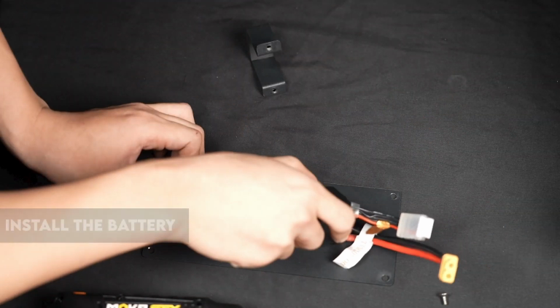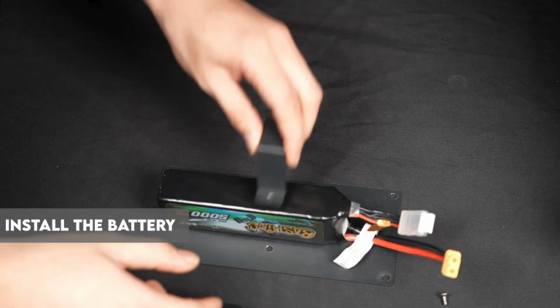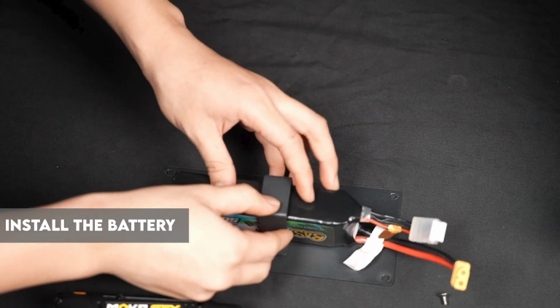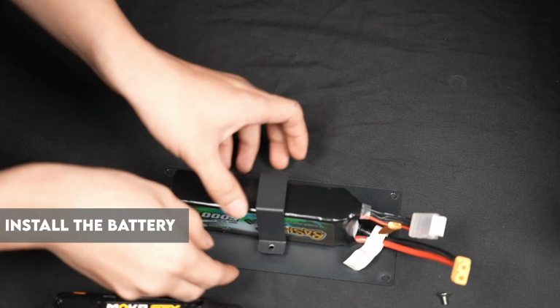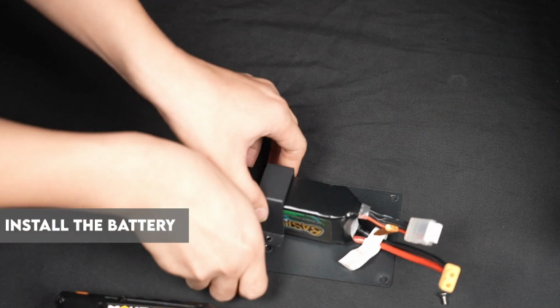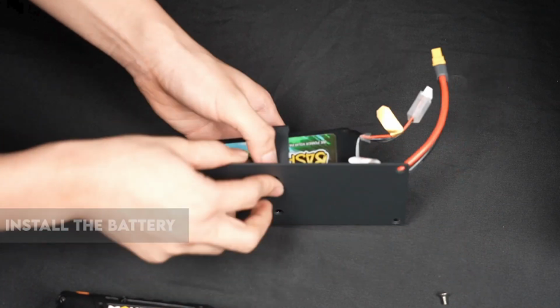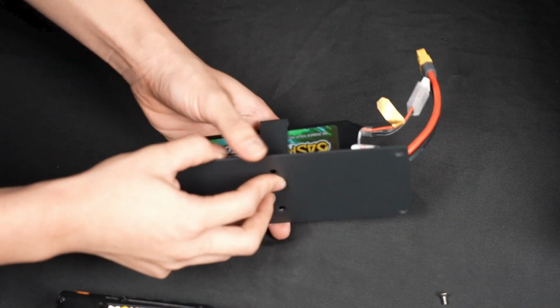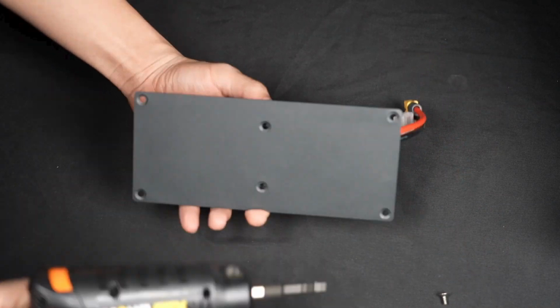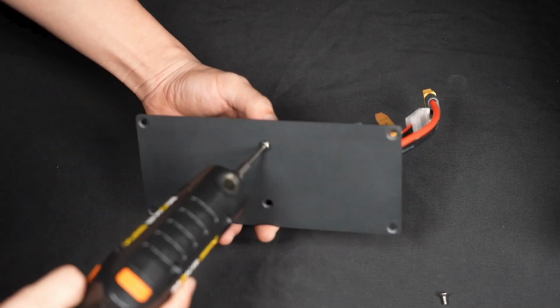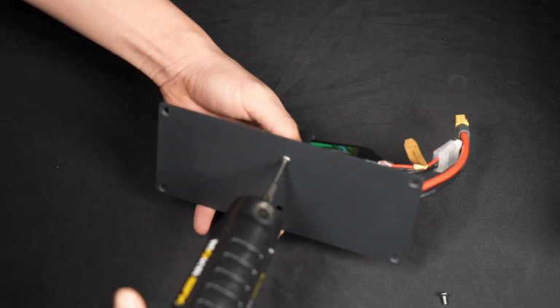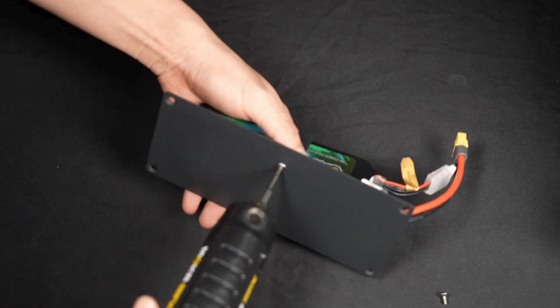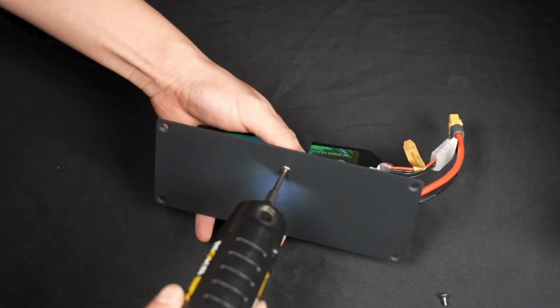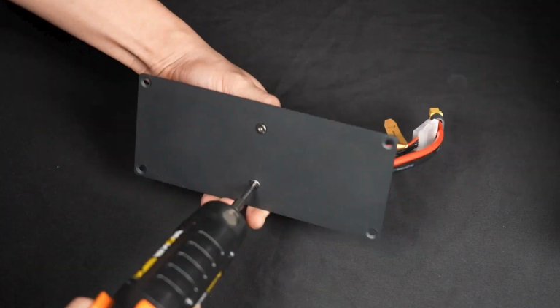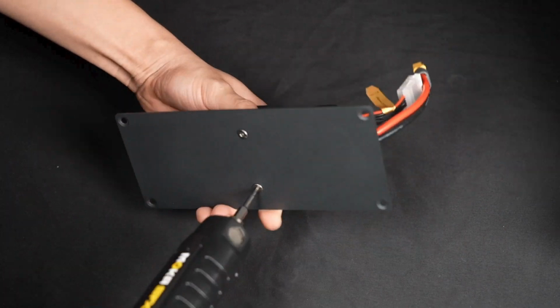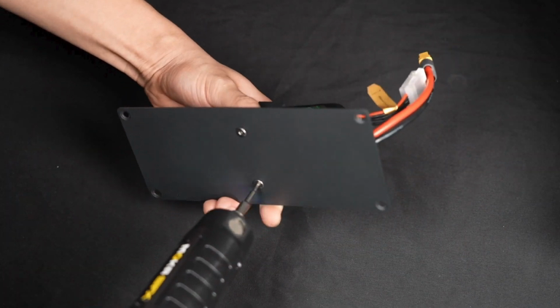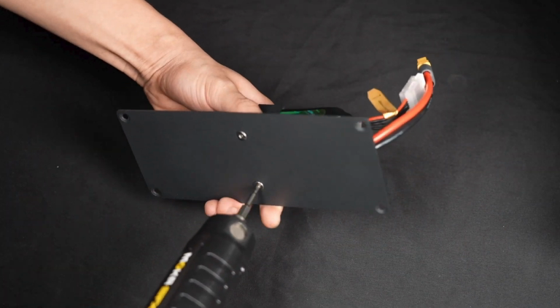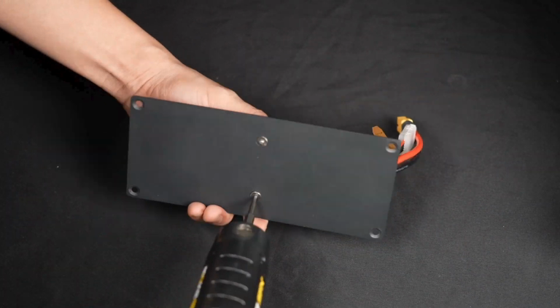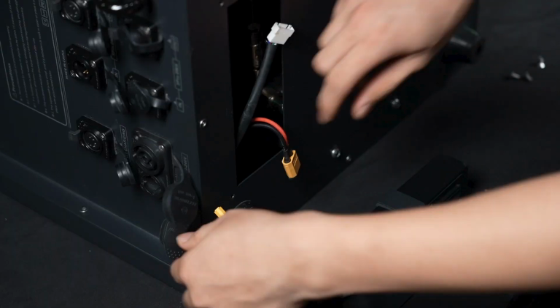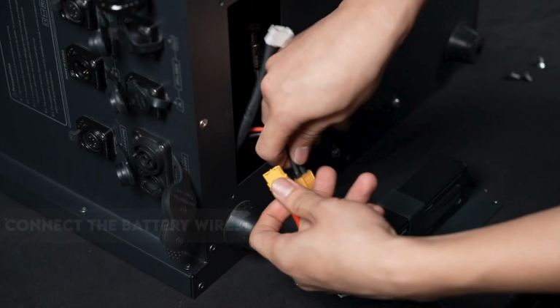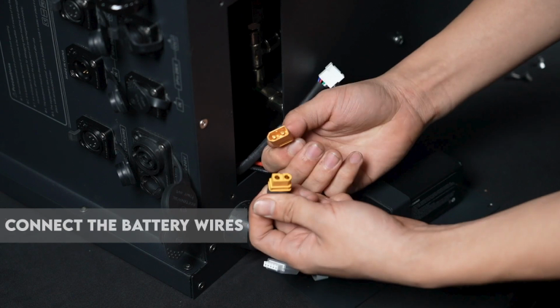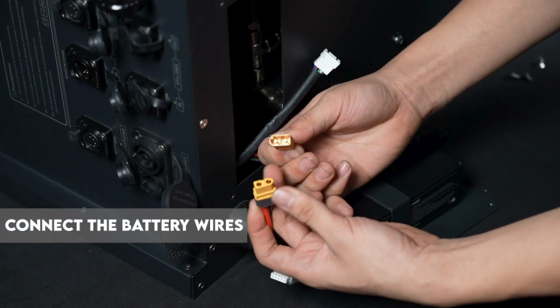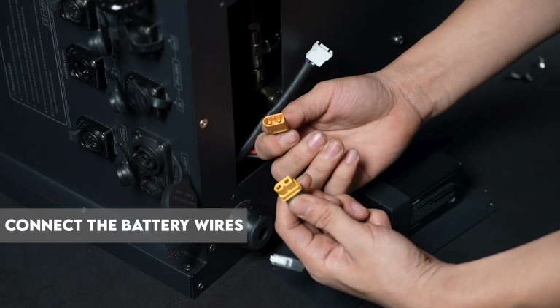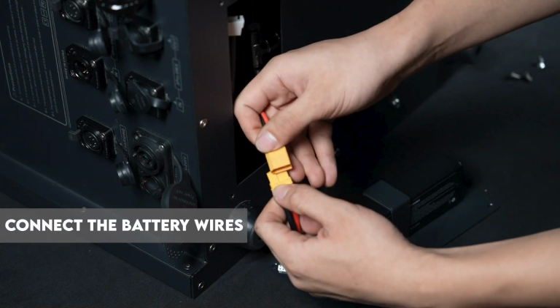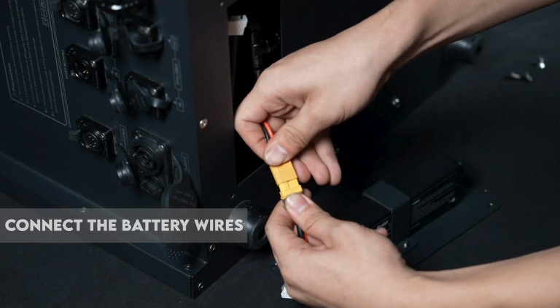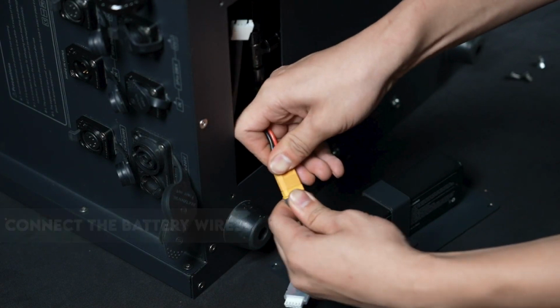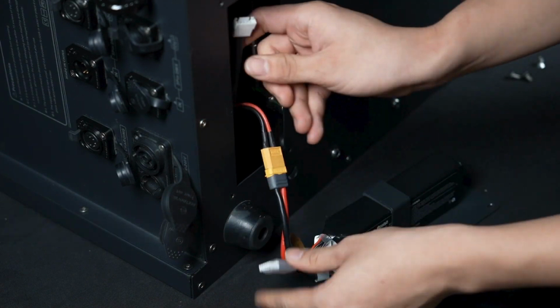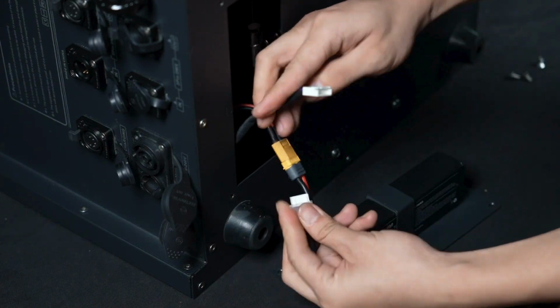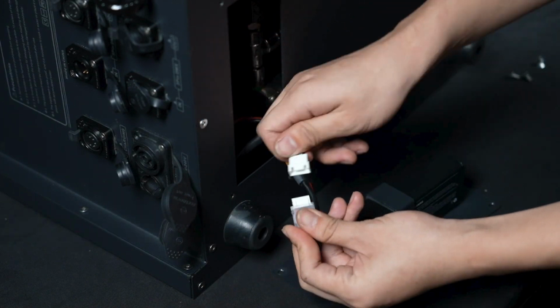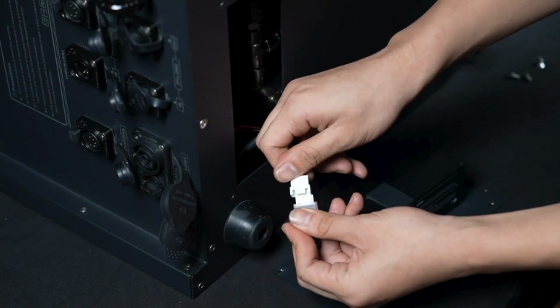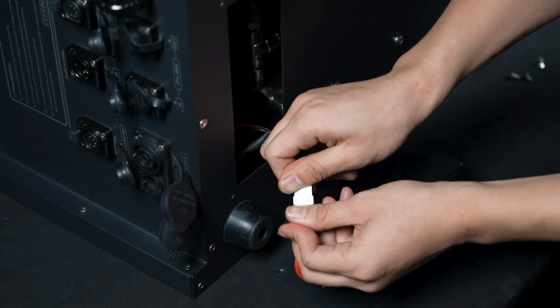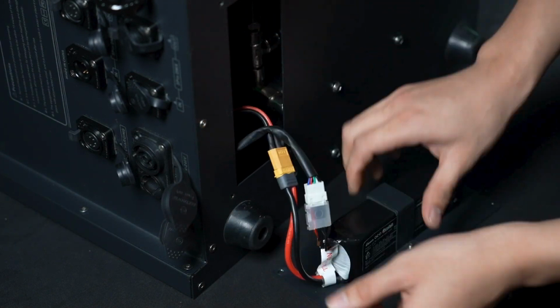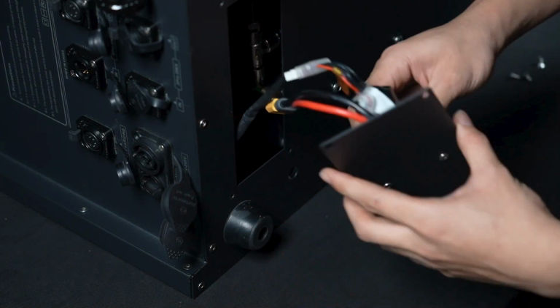Step 5. Install the battery and use a screwdriver to install the screws to fix the bracket. Step 6. Connect the battery wires — yellow to yellow, white to white.